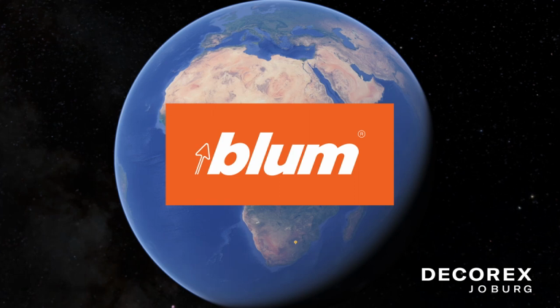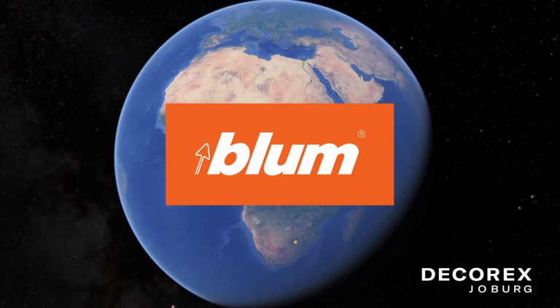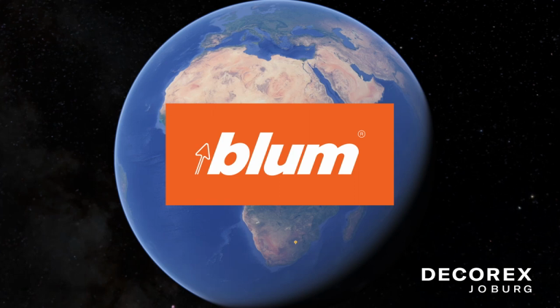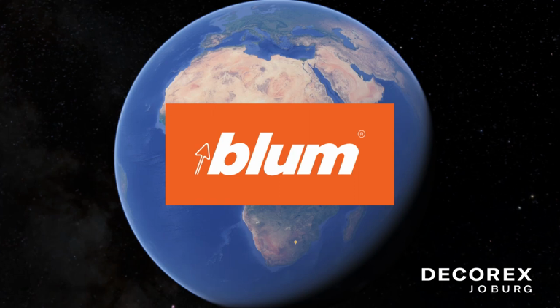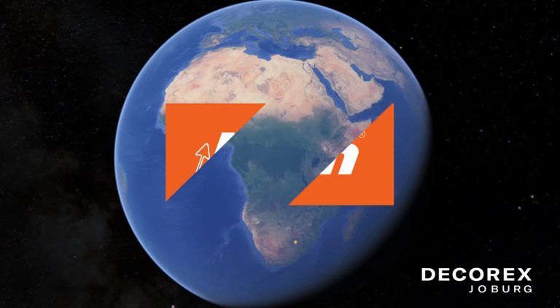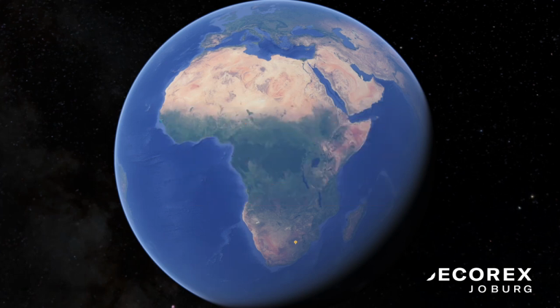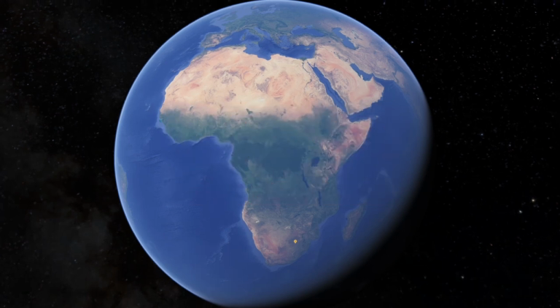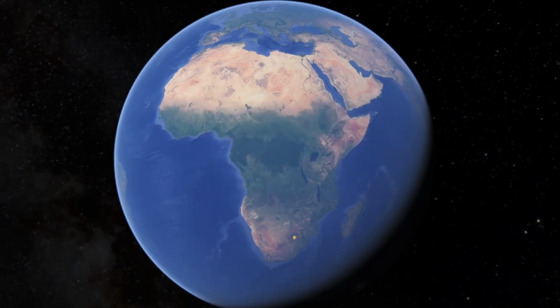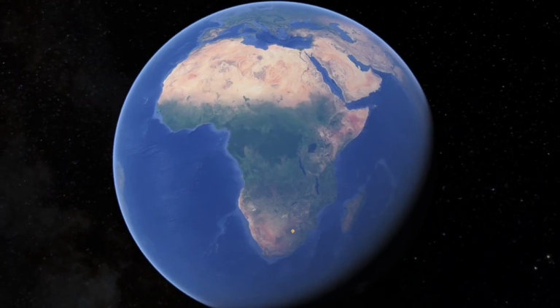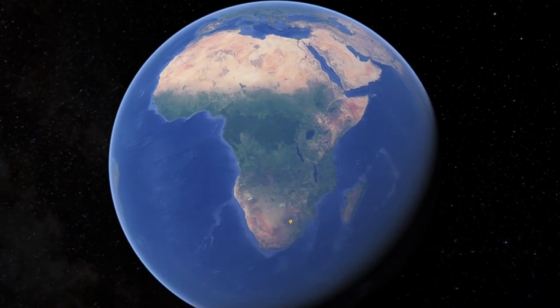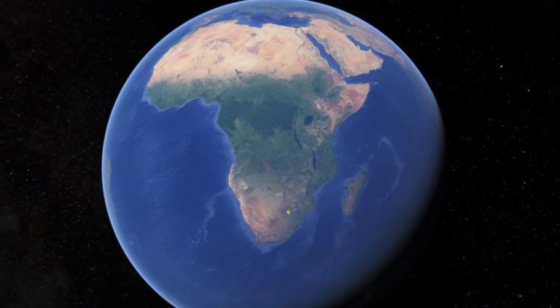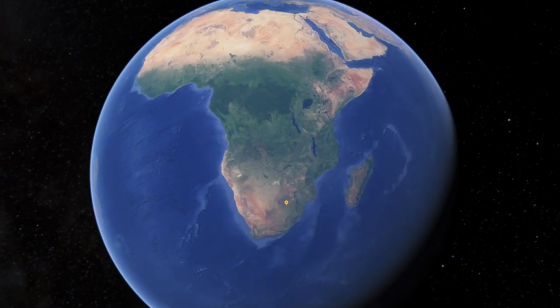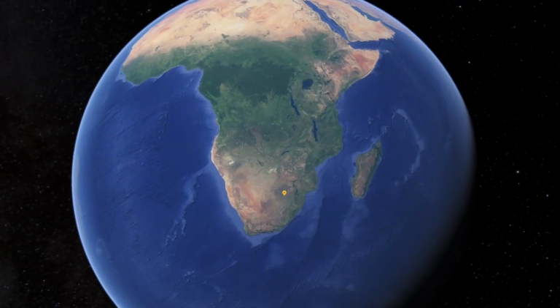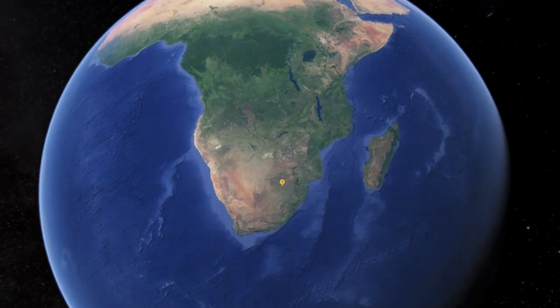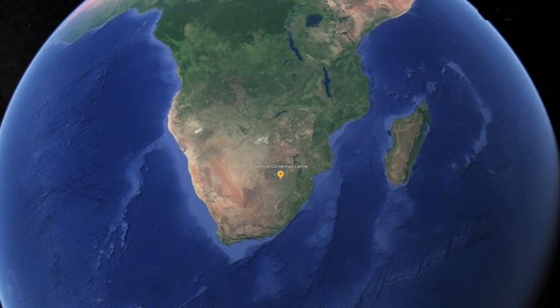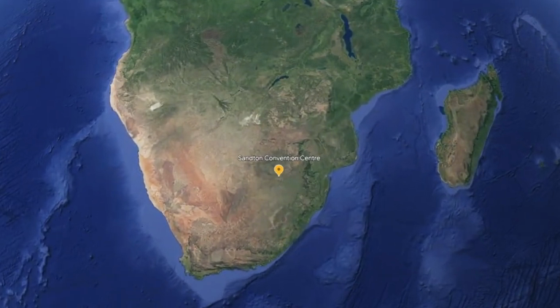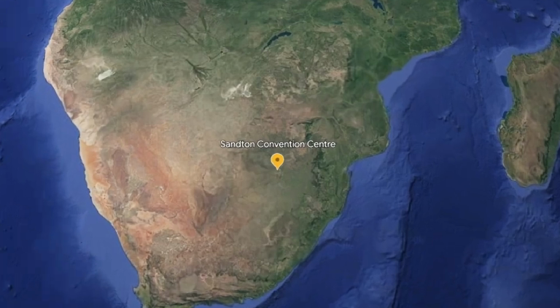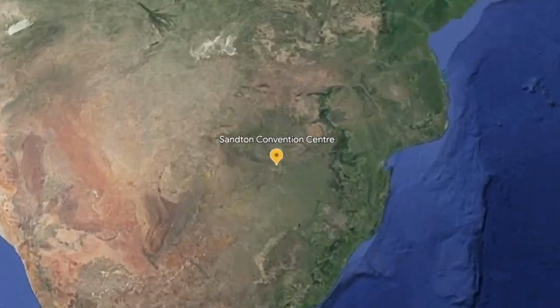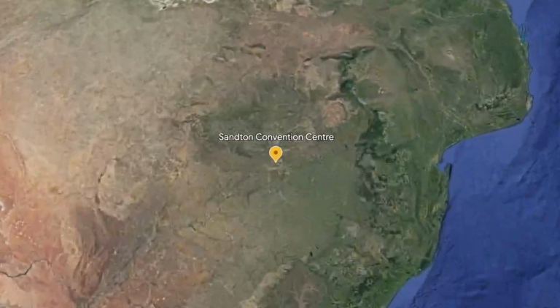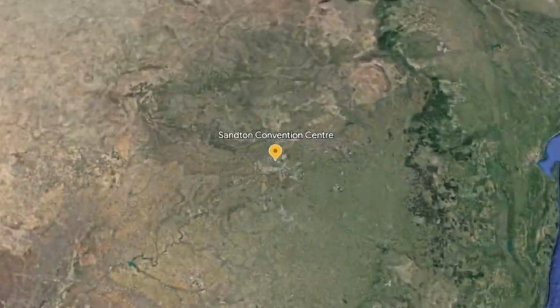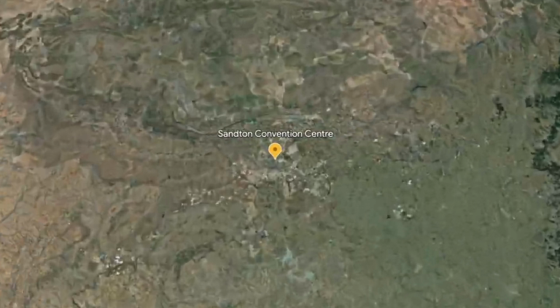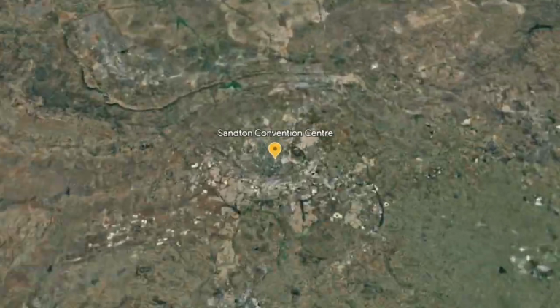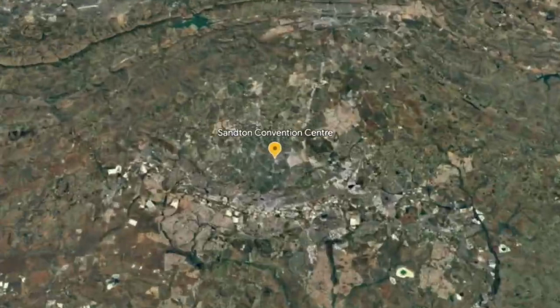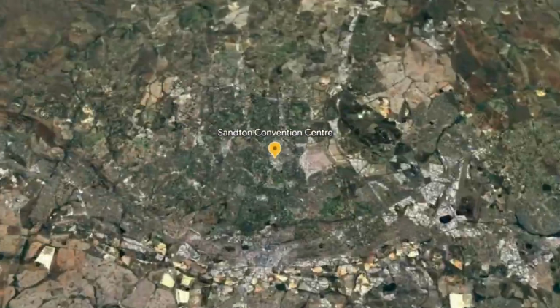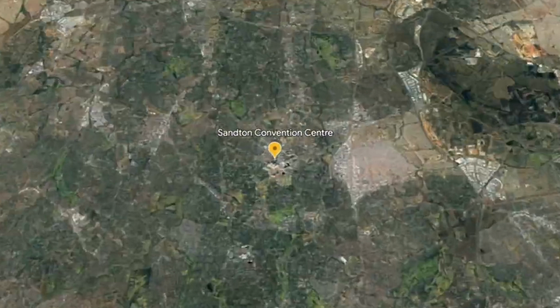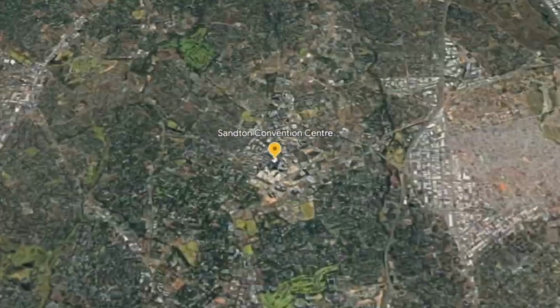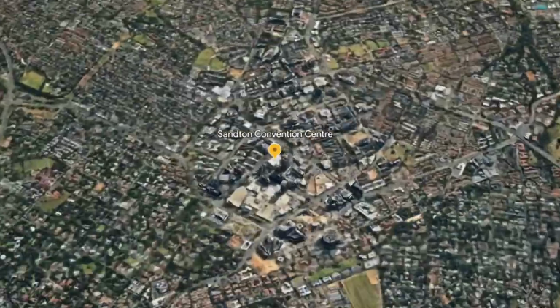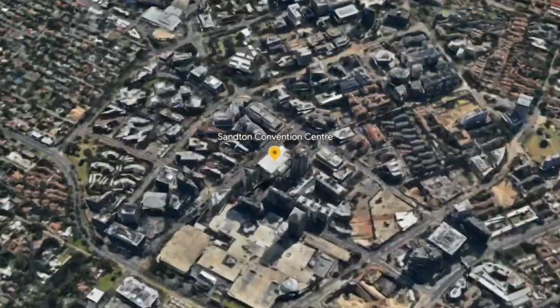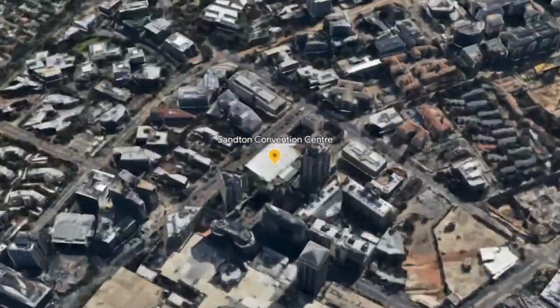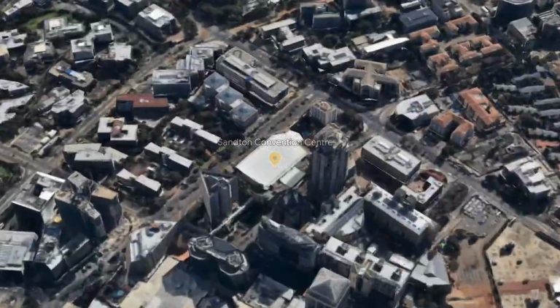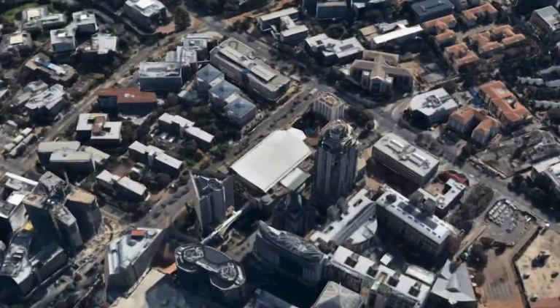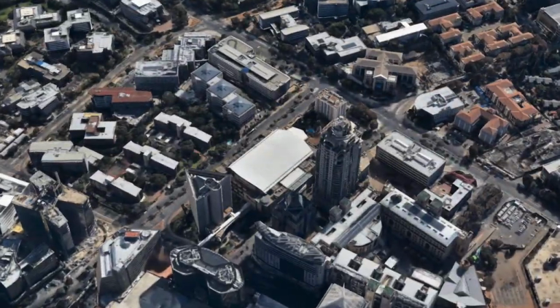Get ready for Decorex Joburg. Come and meet Bloom South Africa and explore fittings for flawlessly functional cabinetry and furniture.